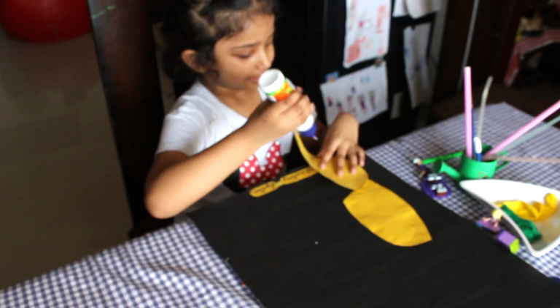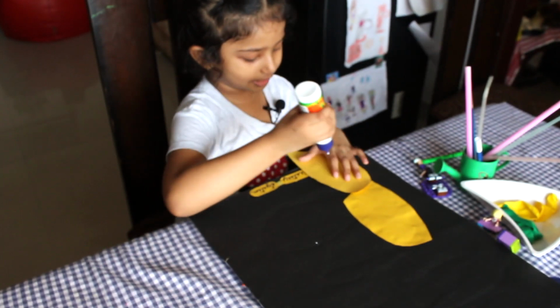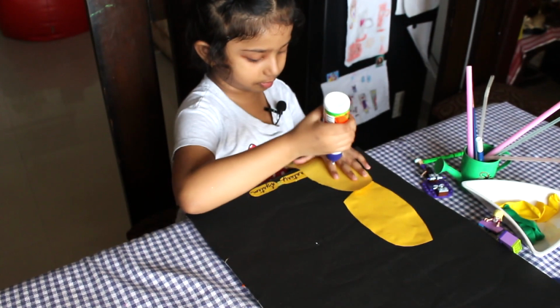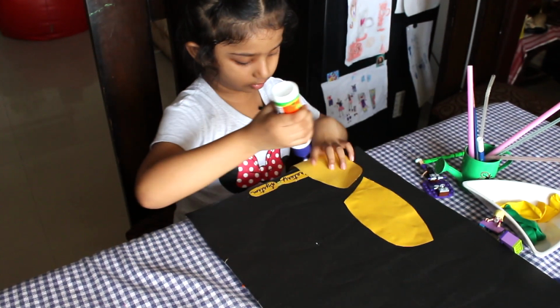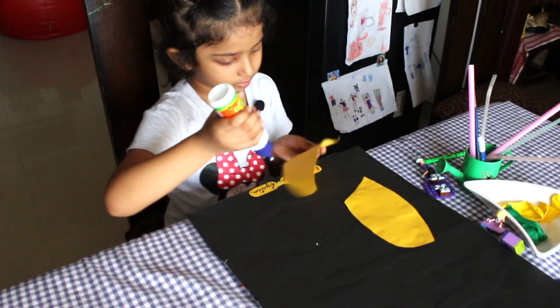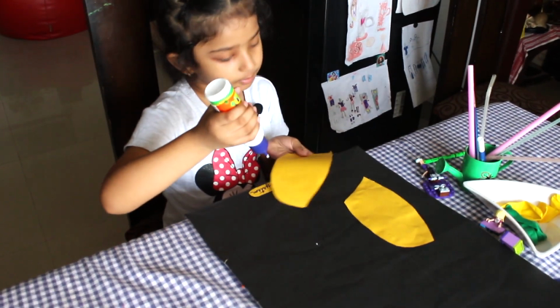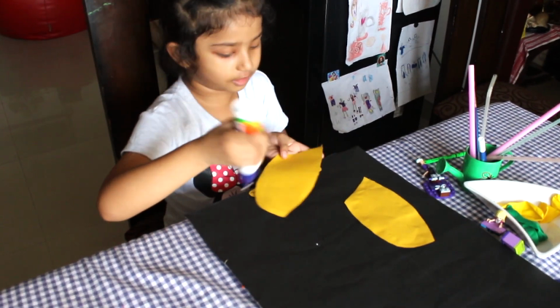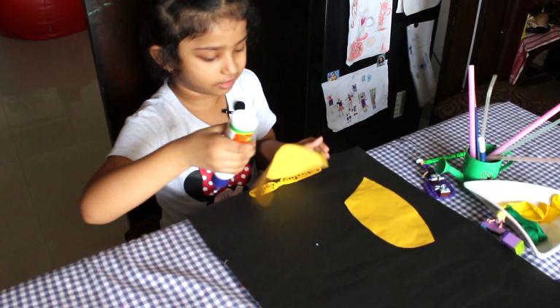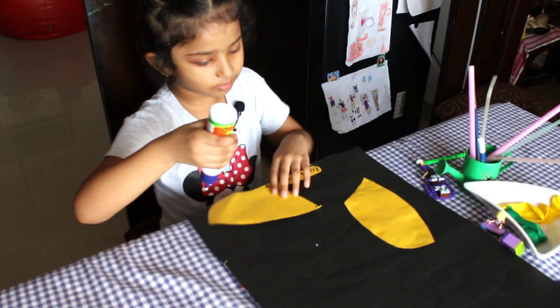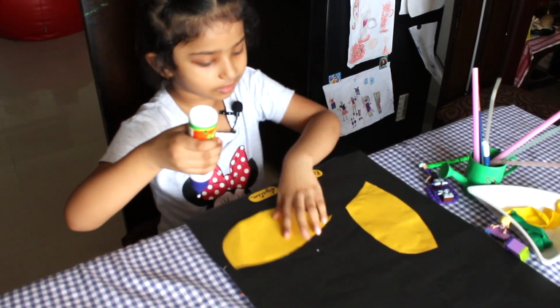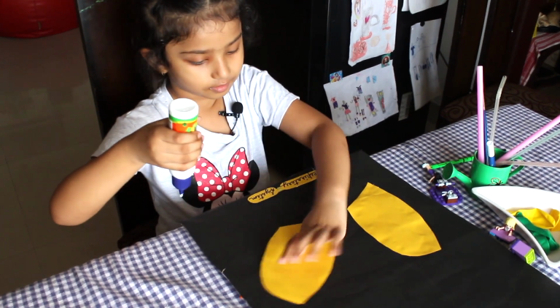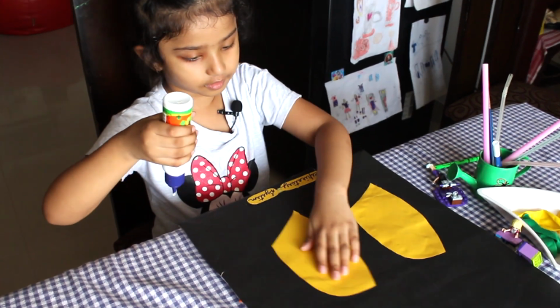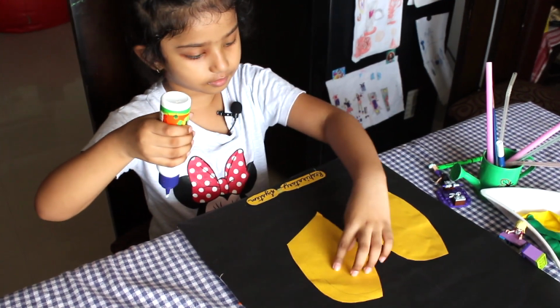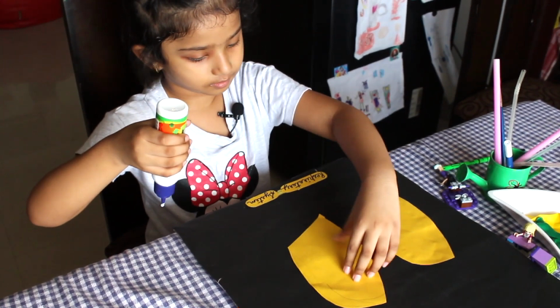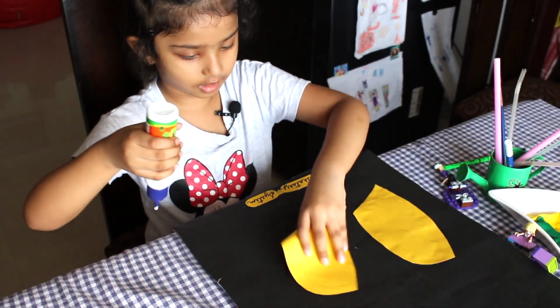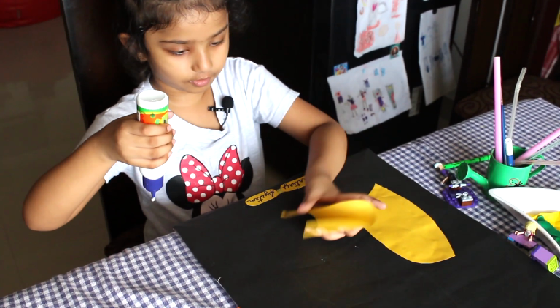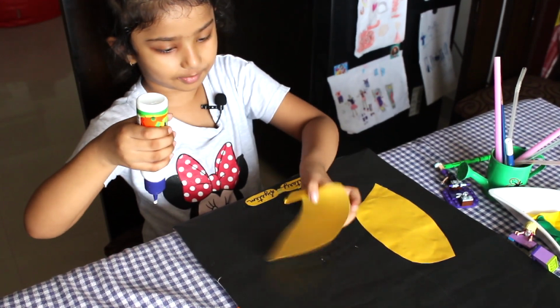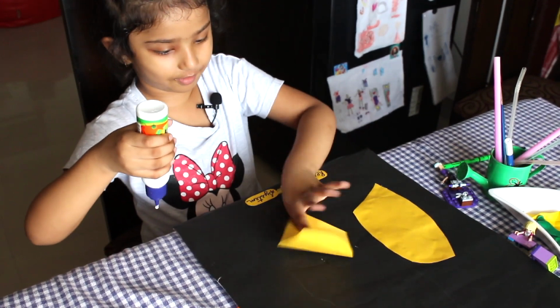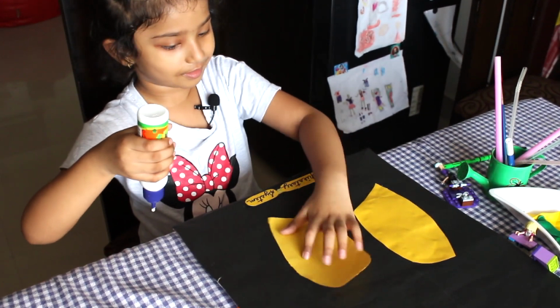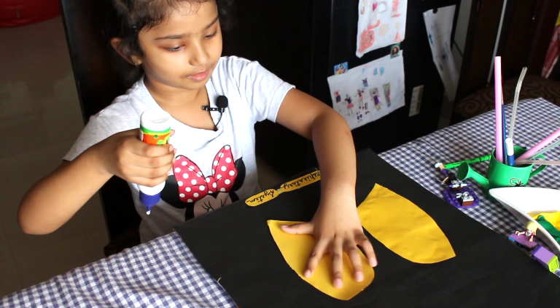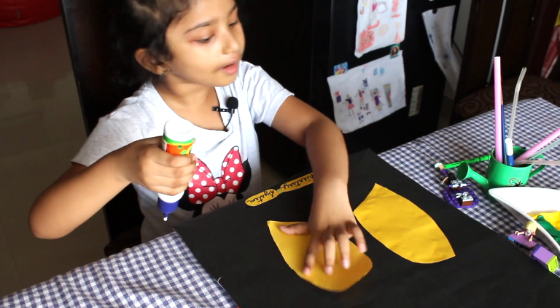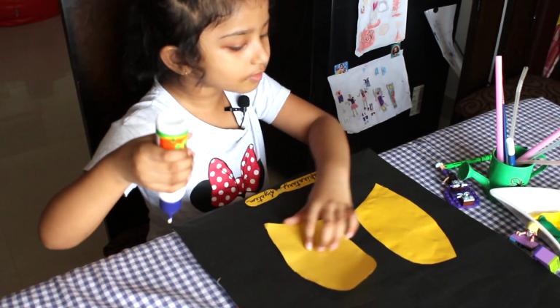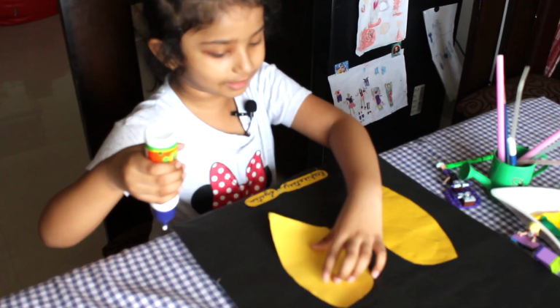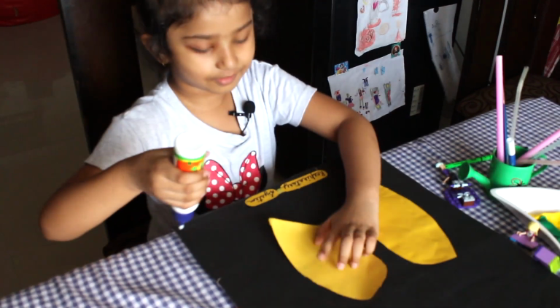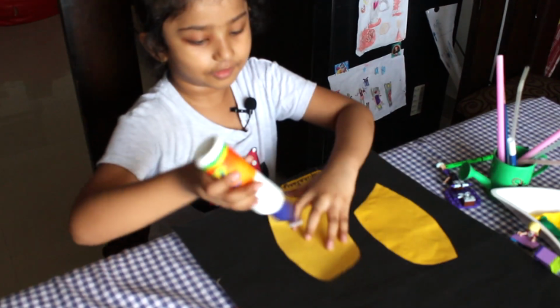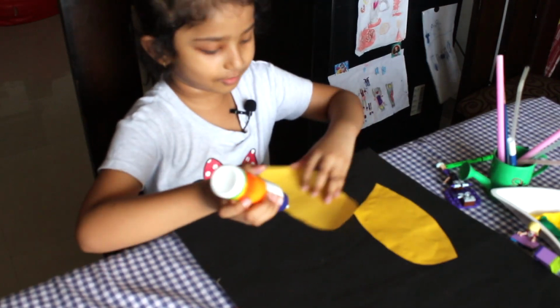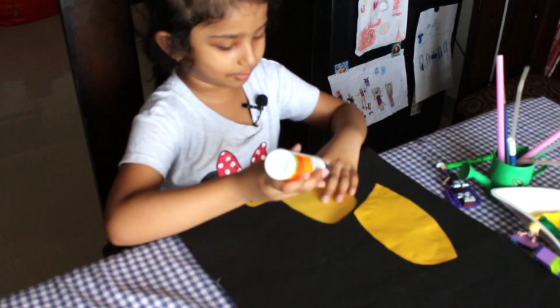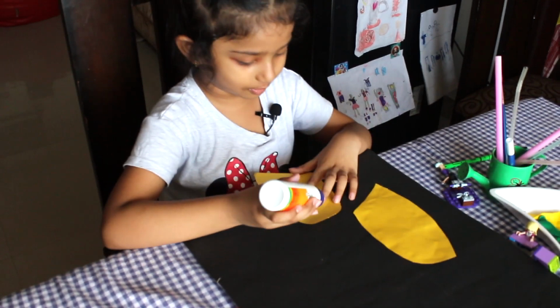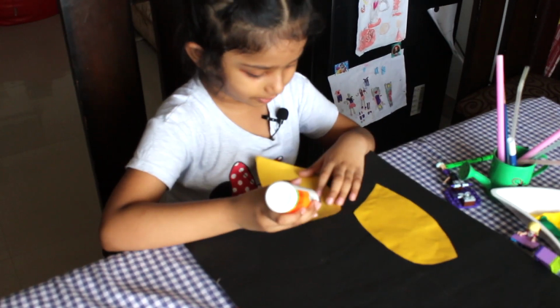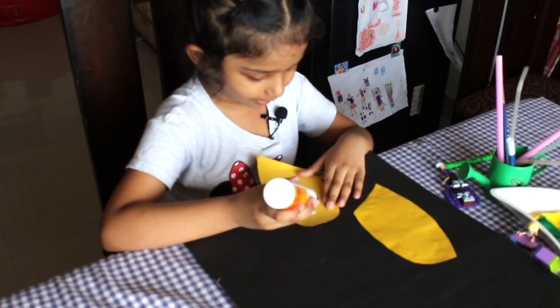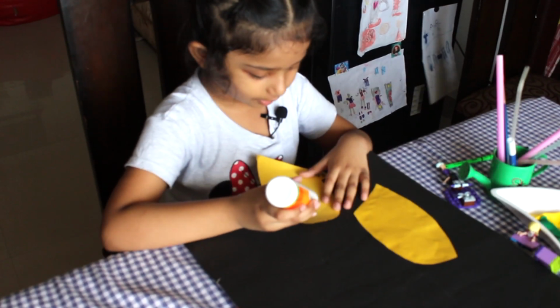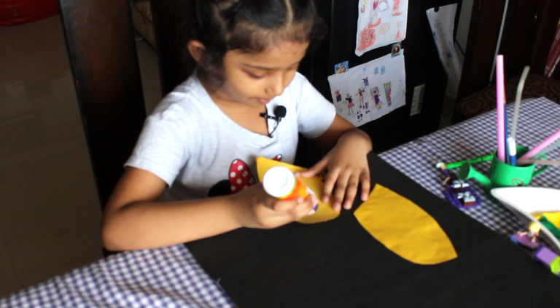And let's put the glue. It's supposed to be like this, or upside down? That's right. Okay, so we're supposed to put glue on this side — a glue bubble.